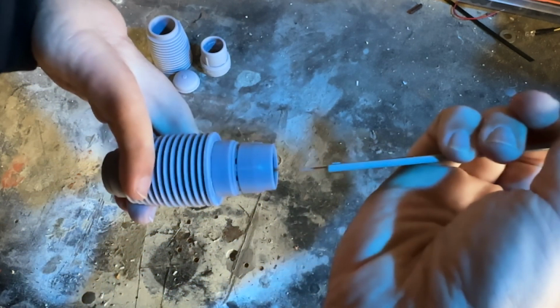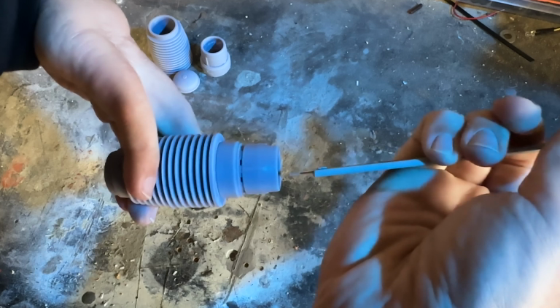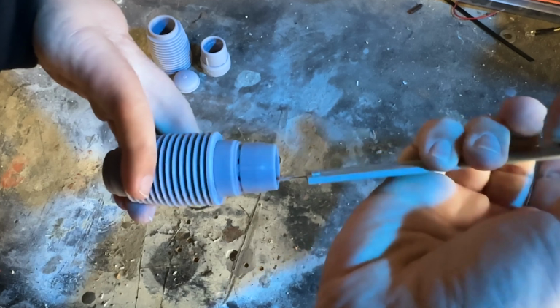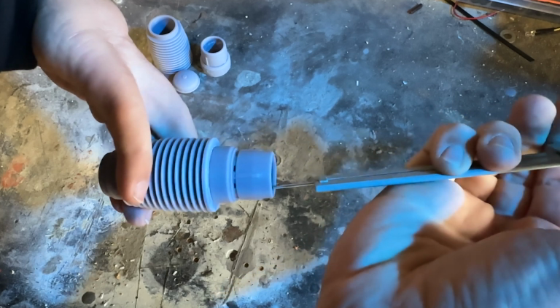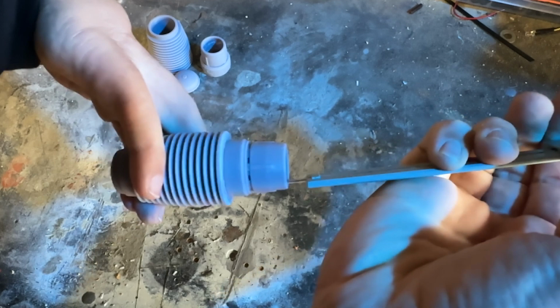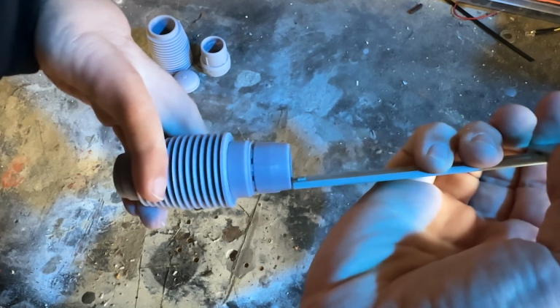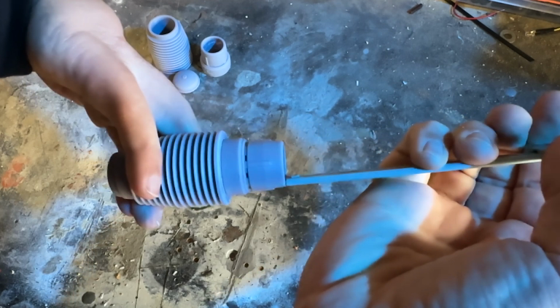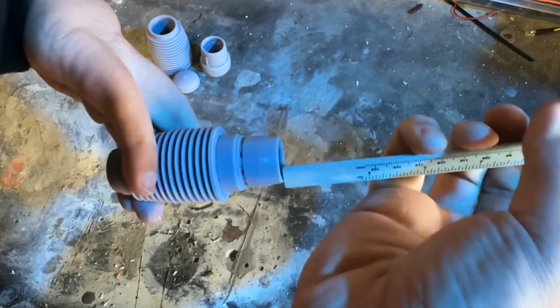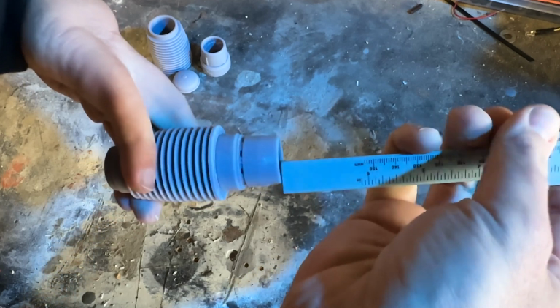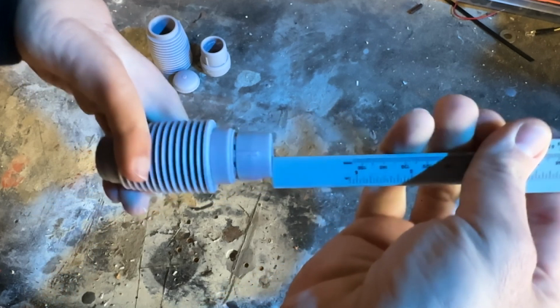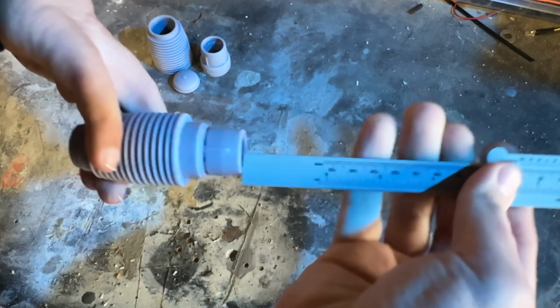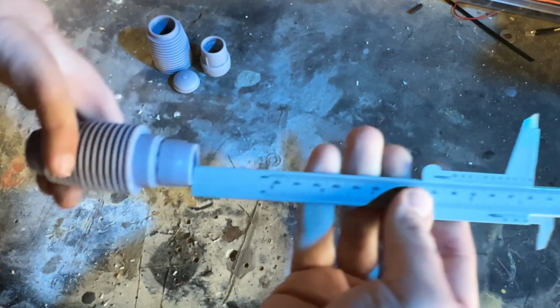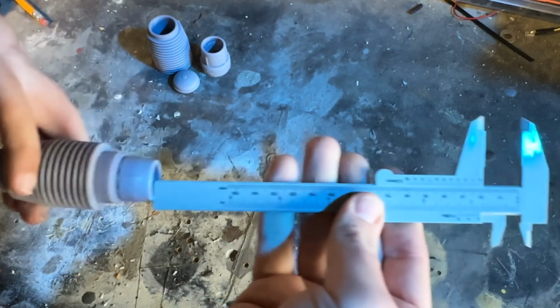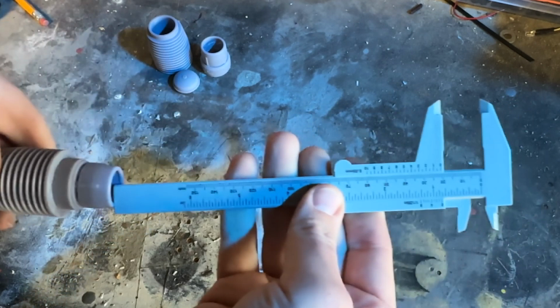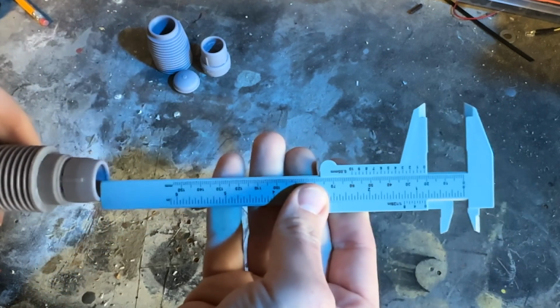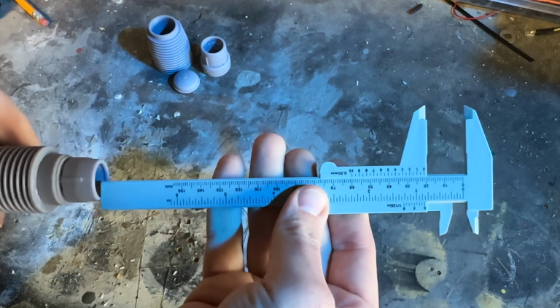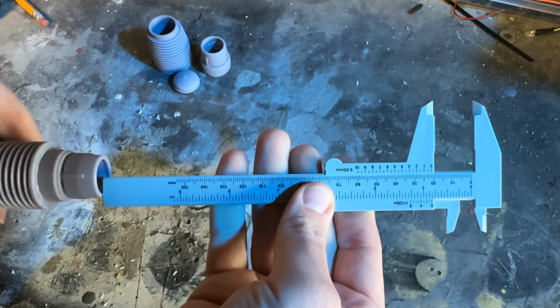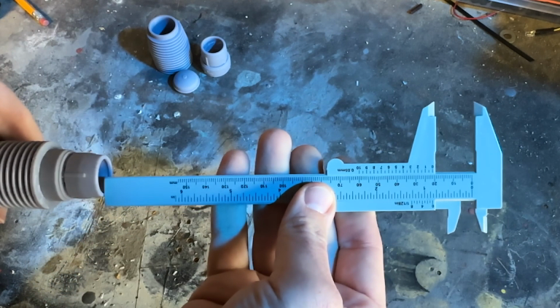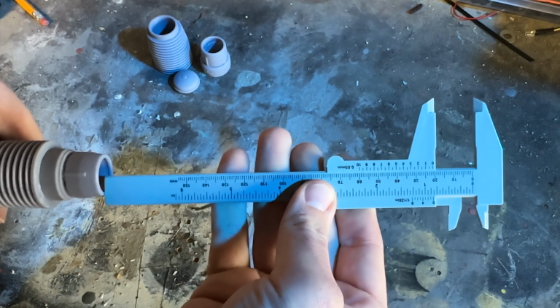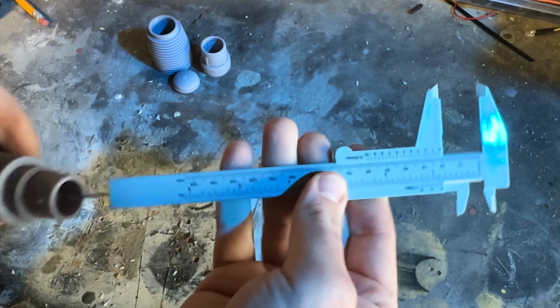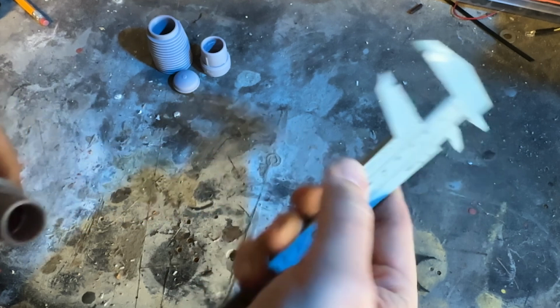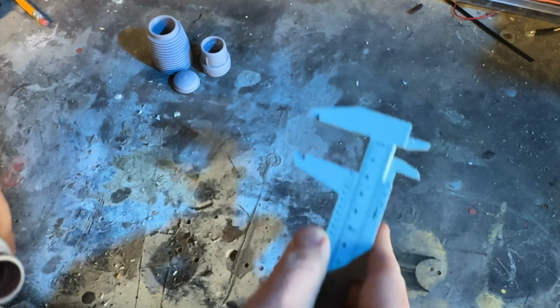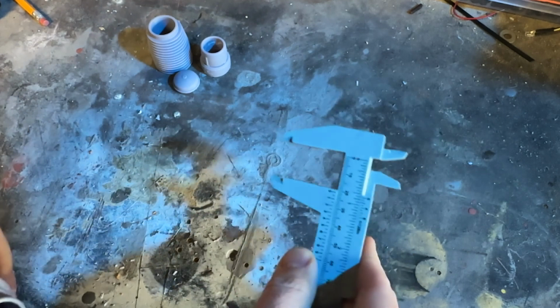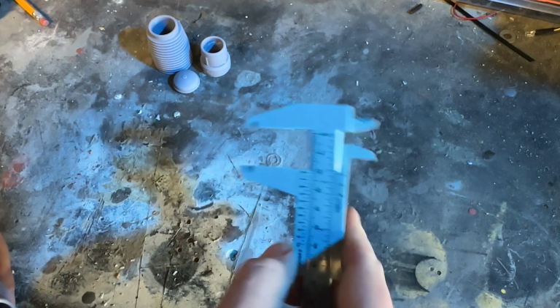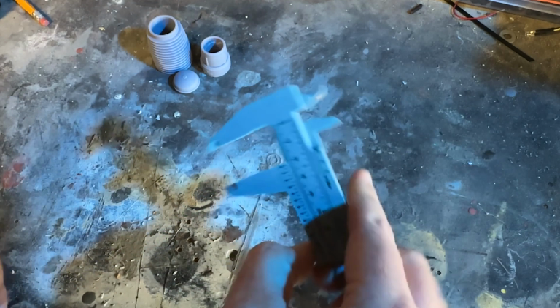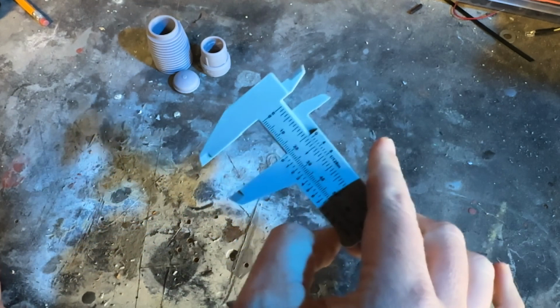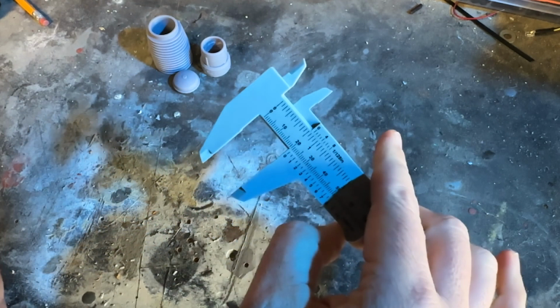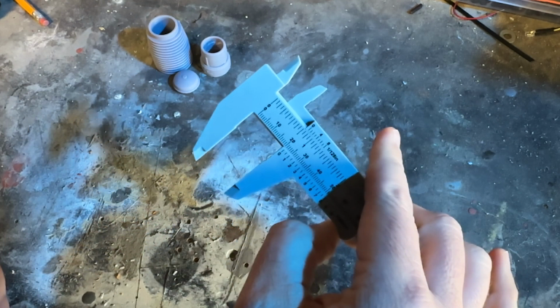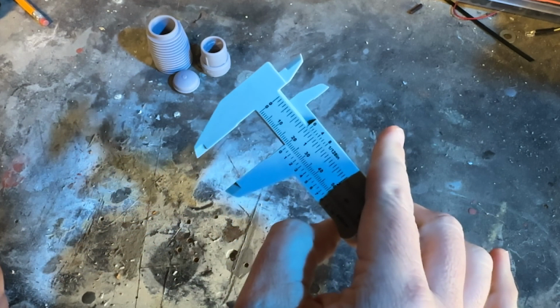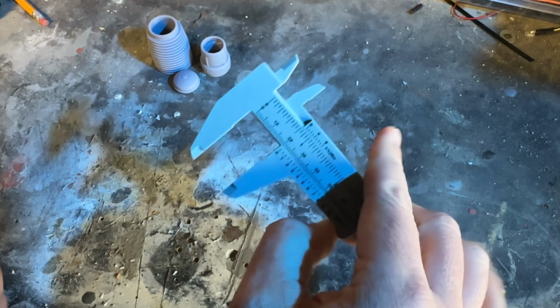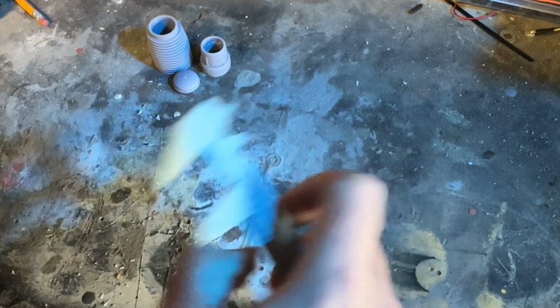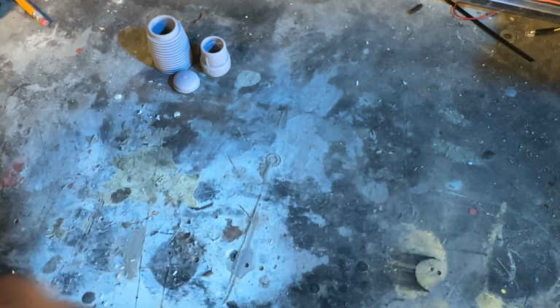As a plus, they can take measurements in three different ways. So when it comes to building something where I want a good fit, calipers are always the first tool I reach for.